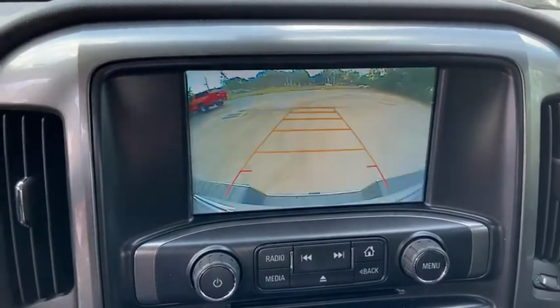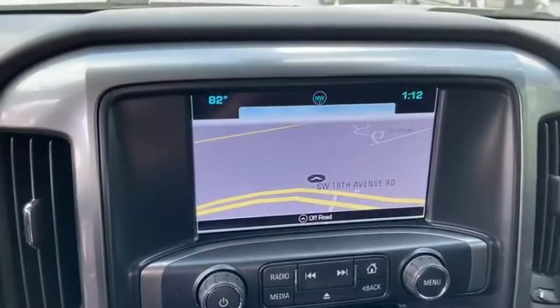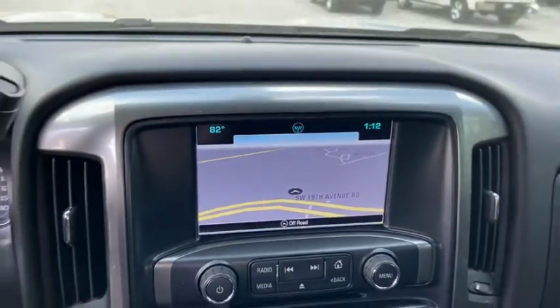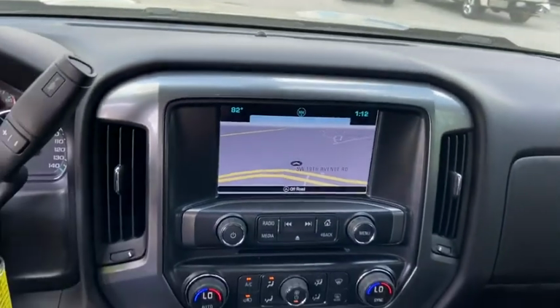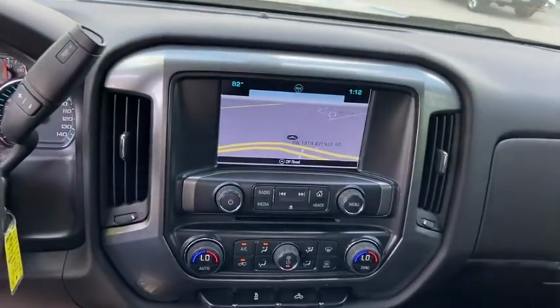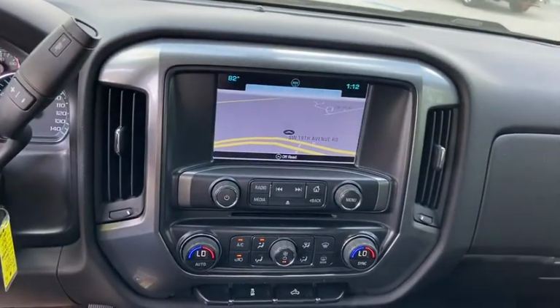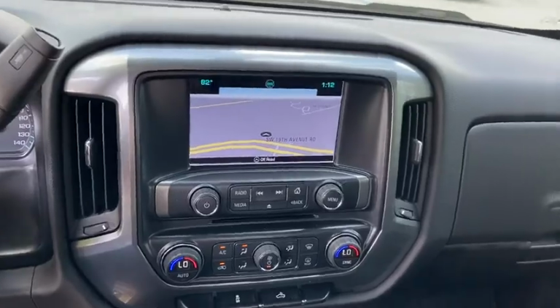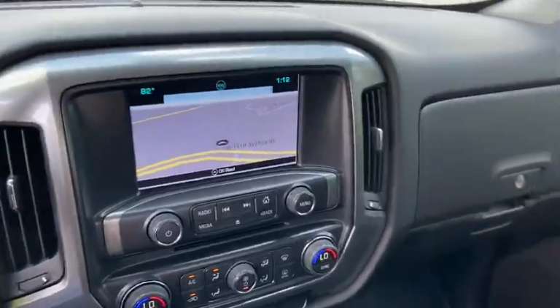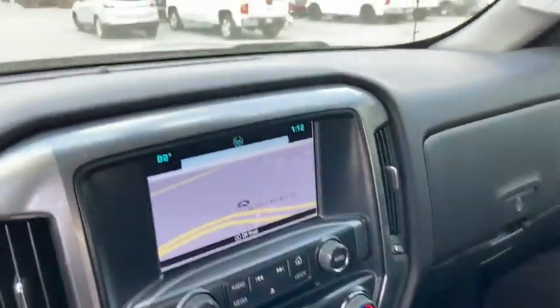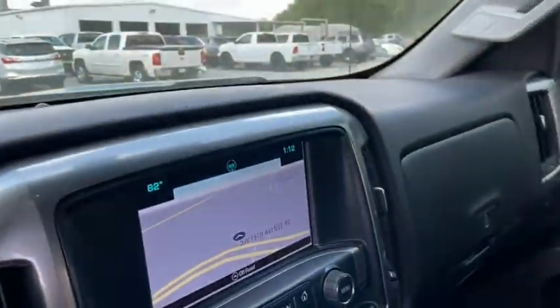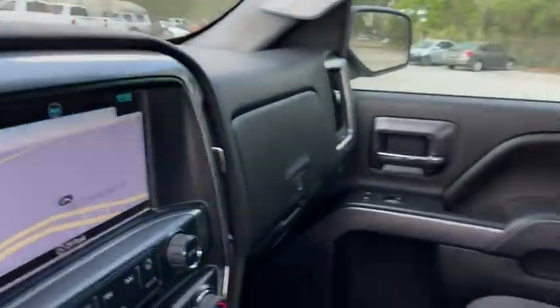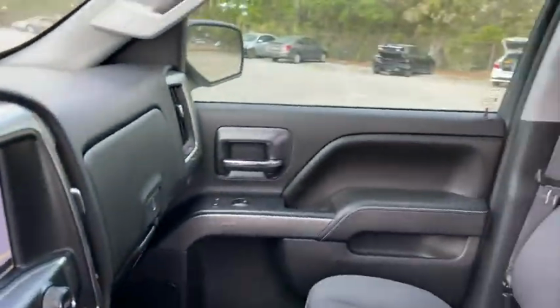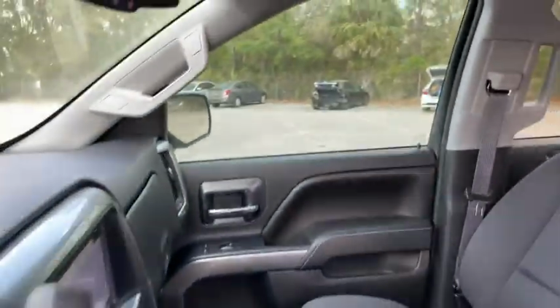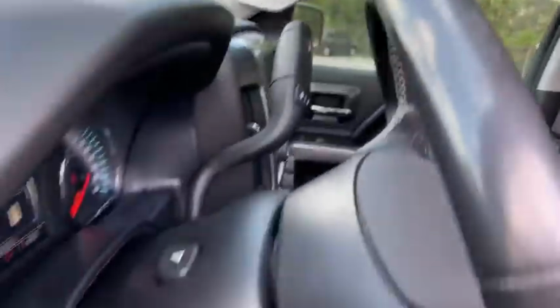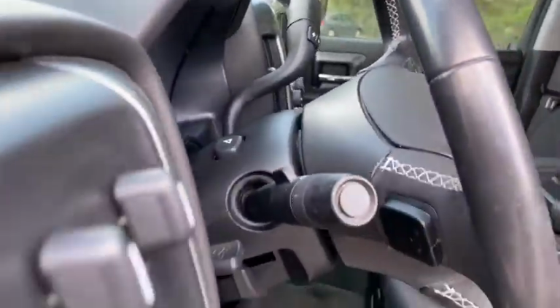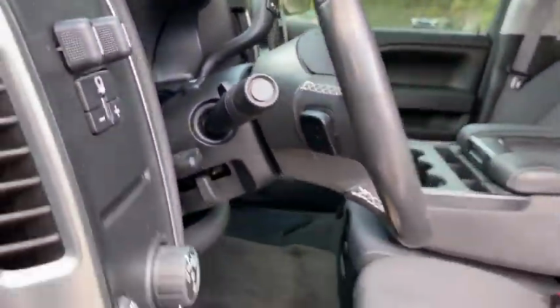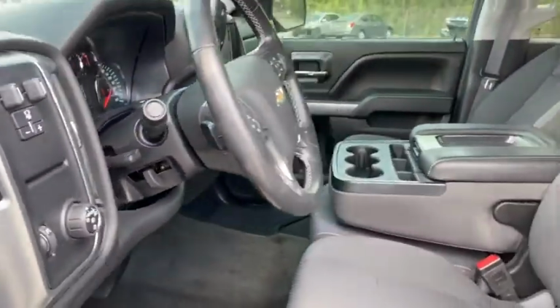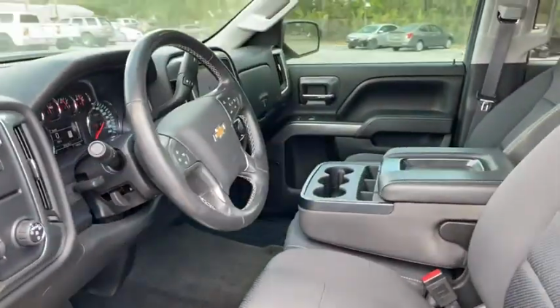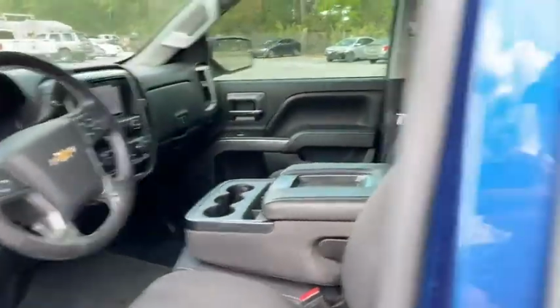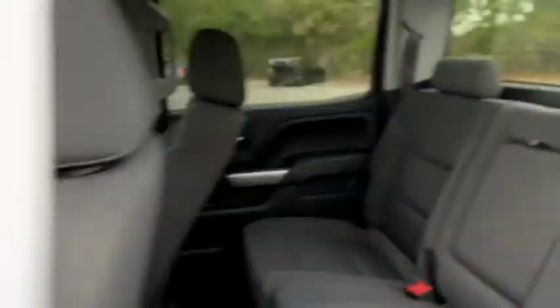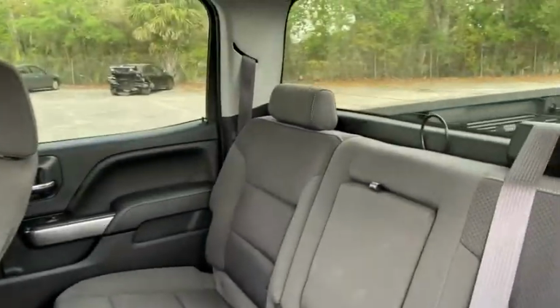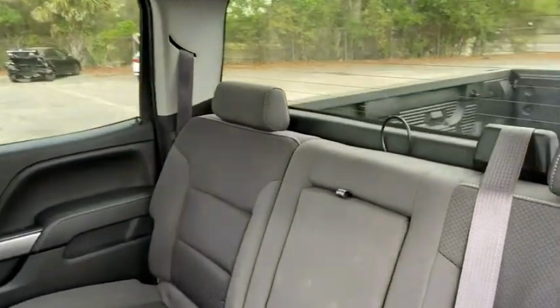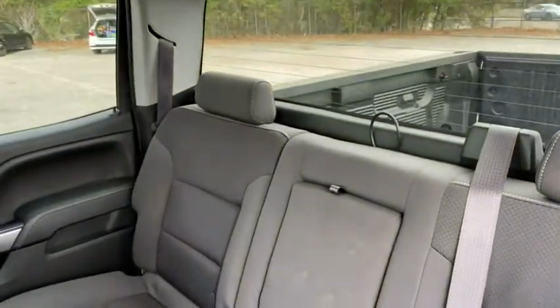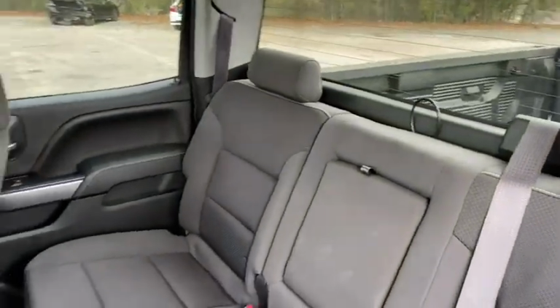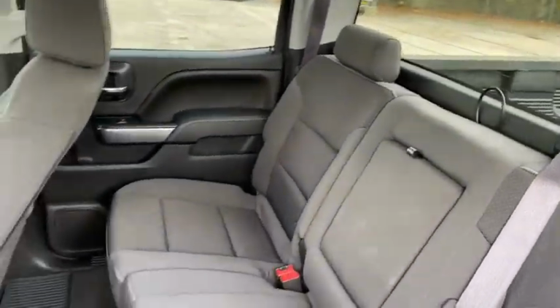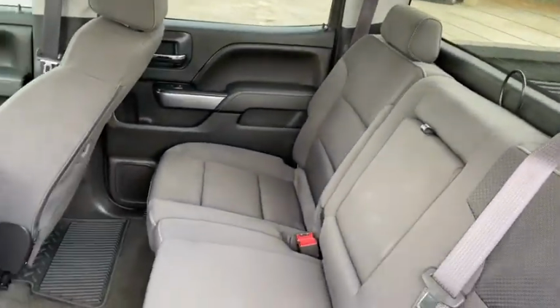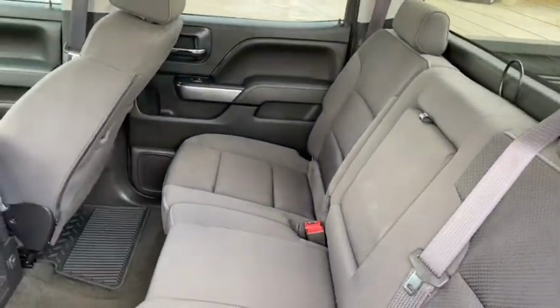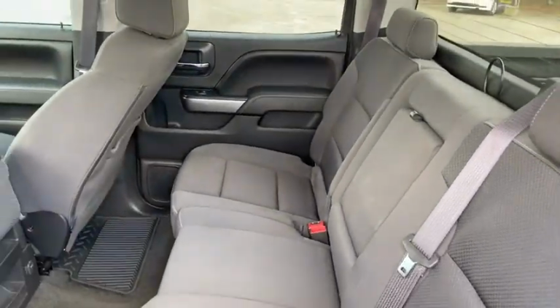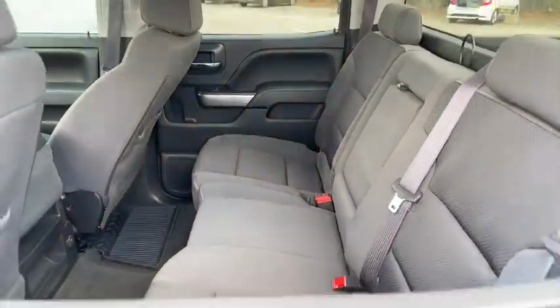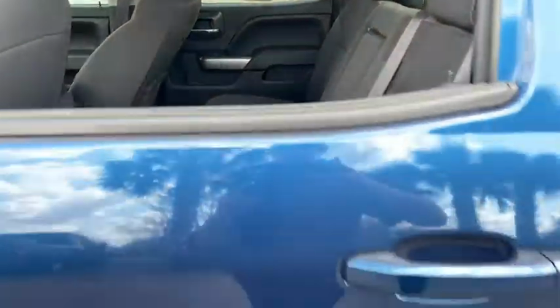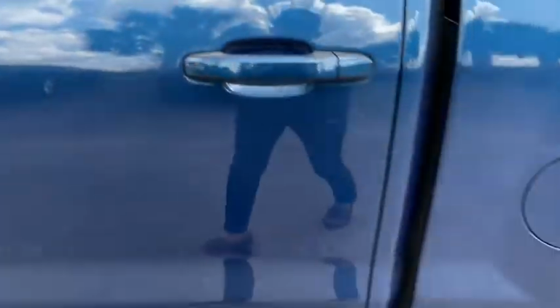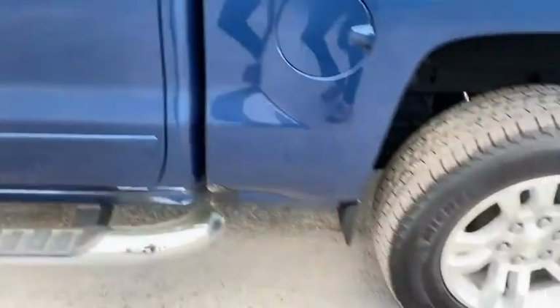Center armrest. CD player. Electronic stability control. Compass. Power windows. Trip computer. Remote keyless entry. Overhead console. Panic alarm. Dual zone climate control. Tachometer.